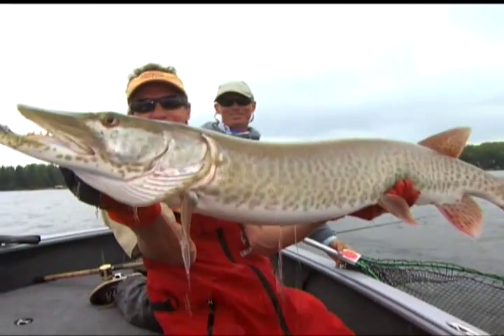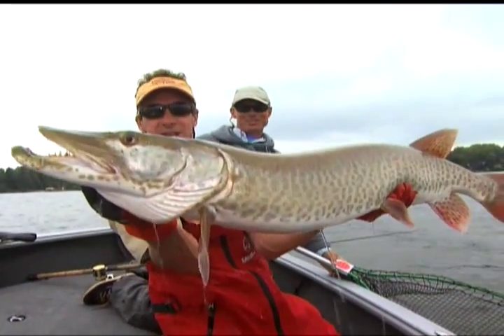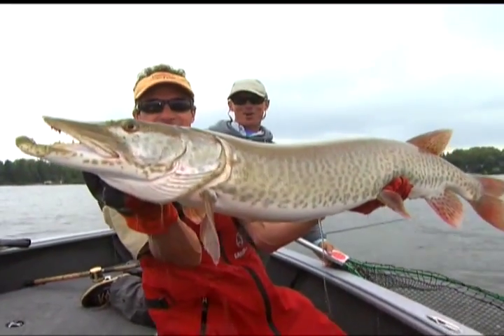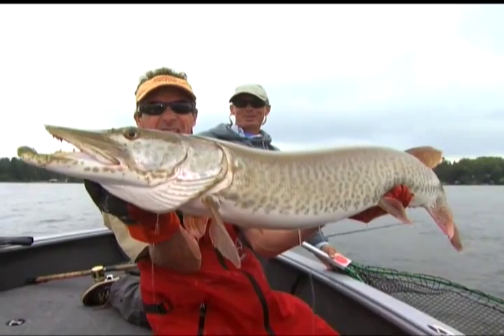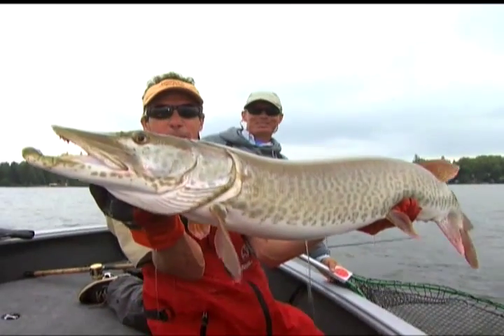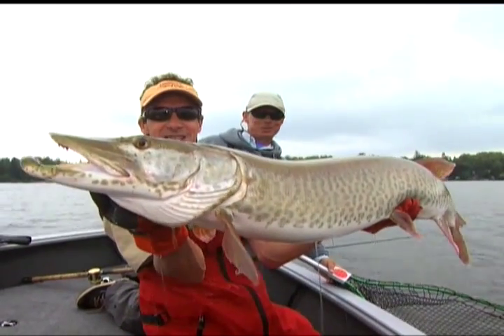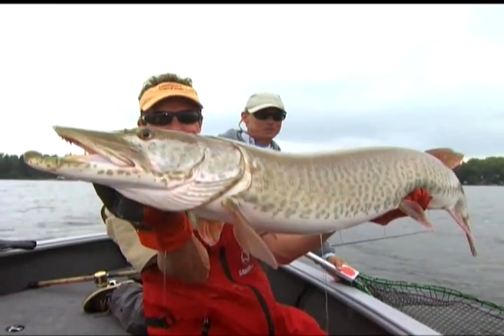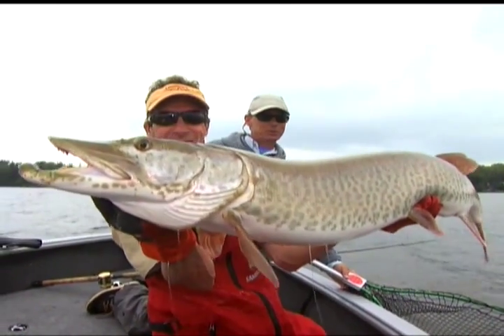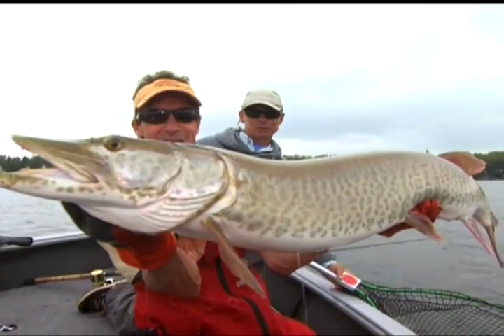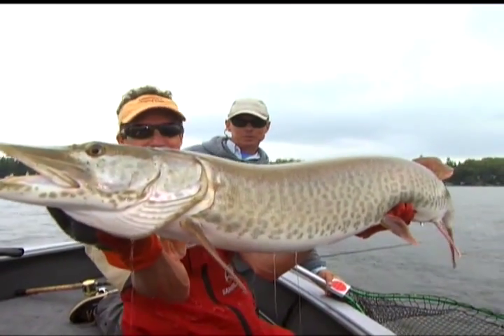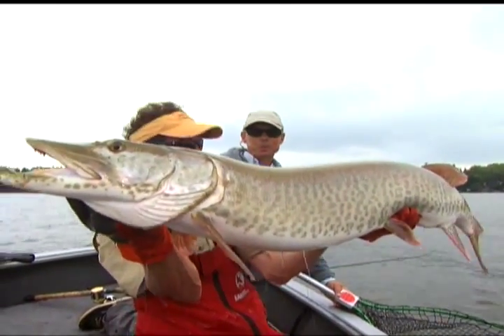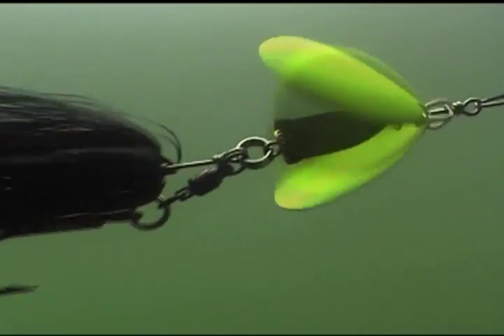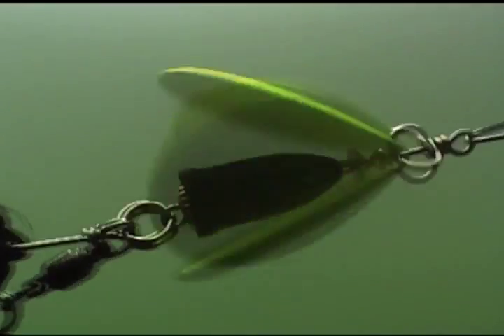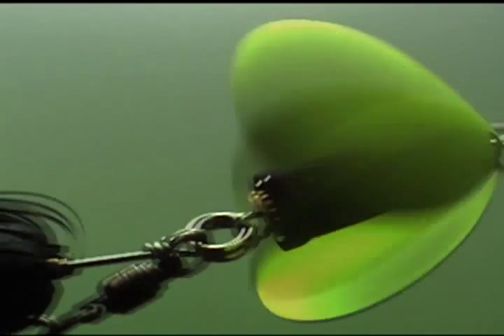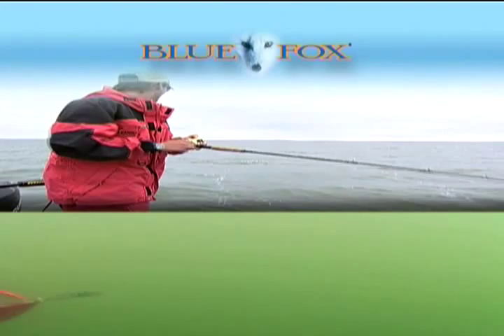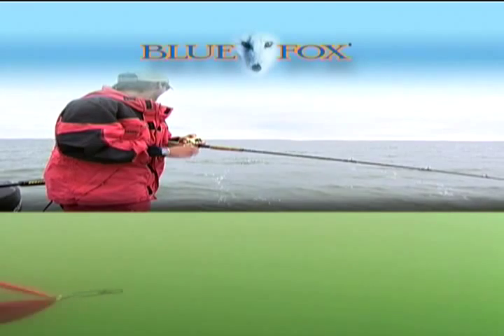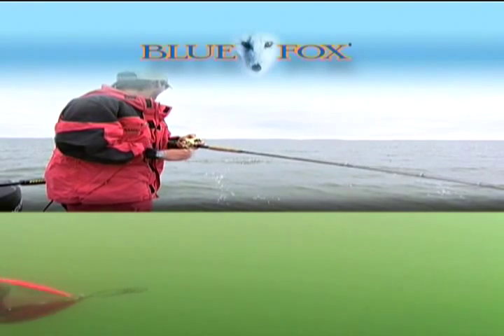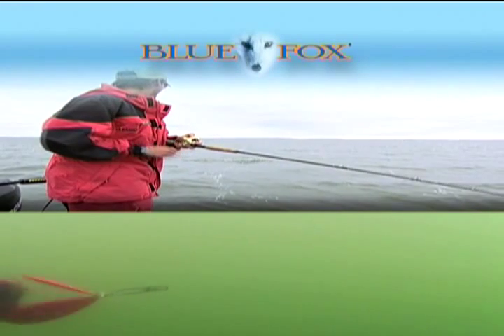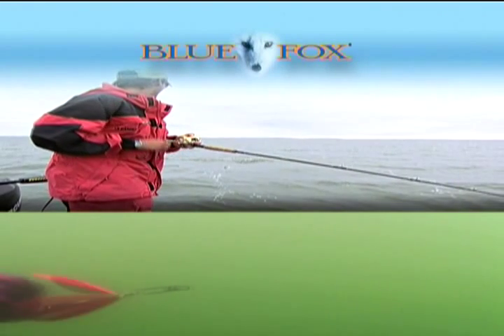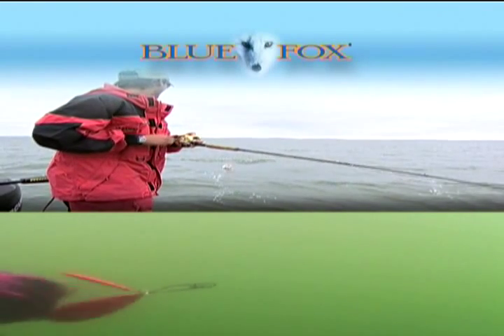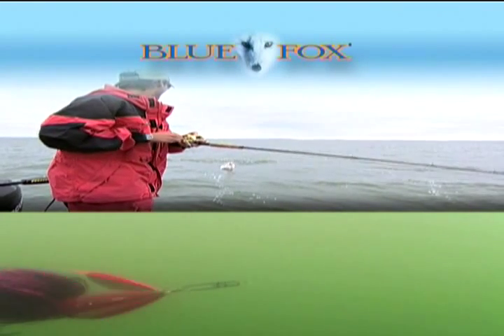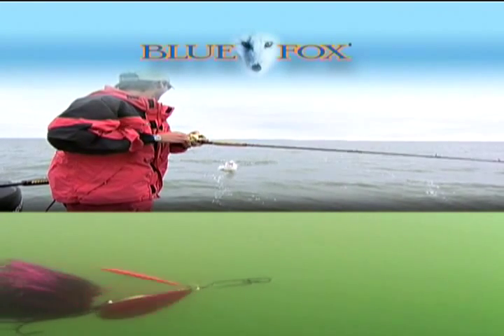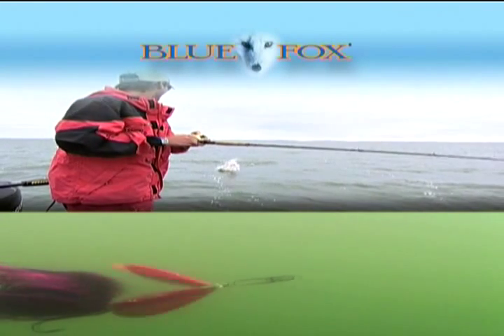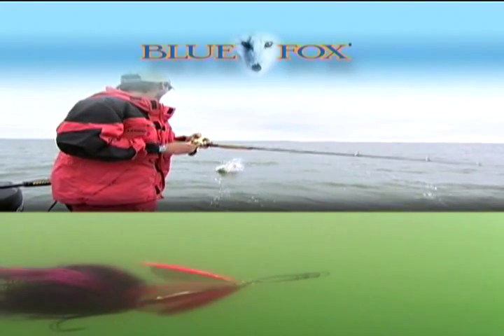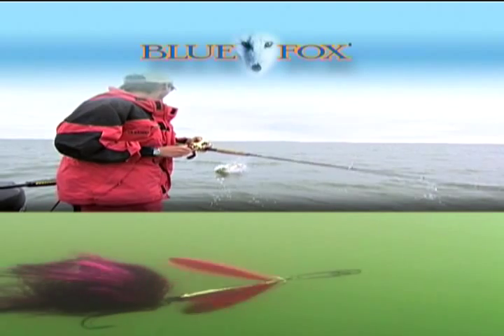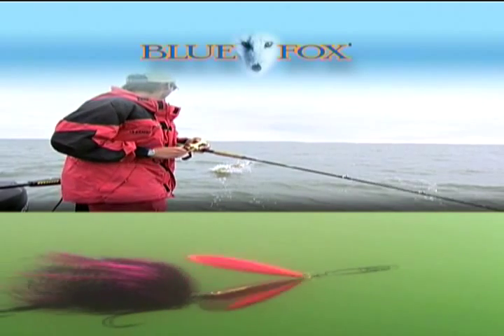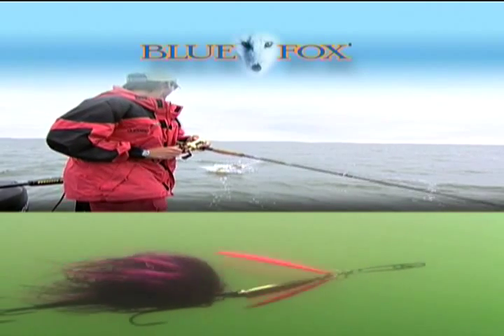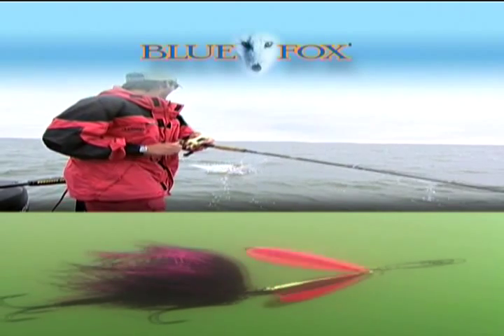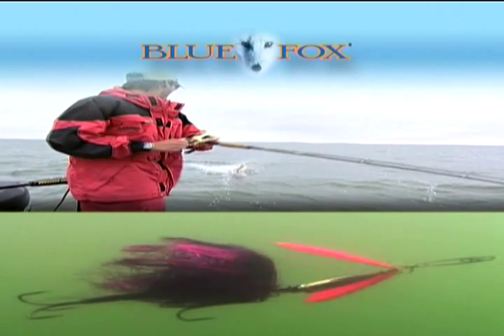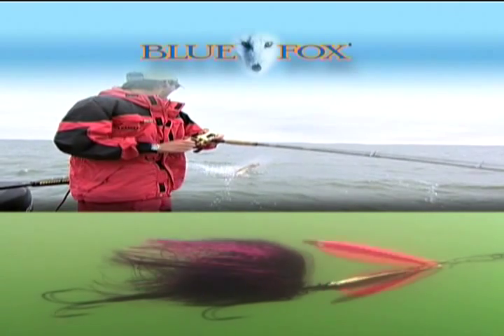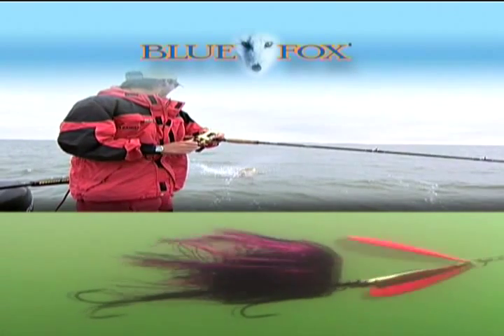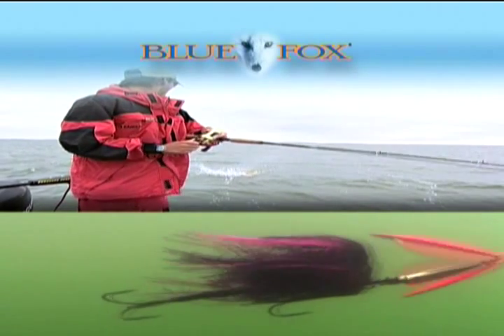To catch muskies consistently, patience and persistence is the name of the game. Reeling fast to the bucktail, big mean fish like pike and muskies love the profile, the motion, and most of all the commotion it generates as it flashes, throbs, and pulsates through the water.